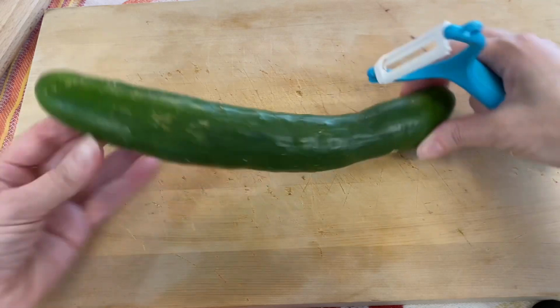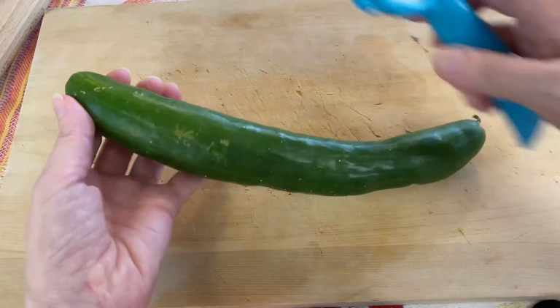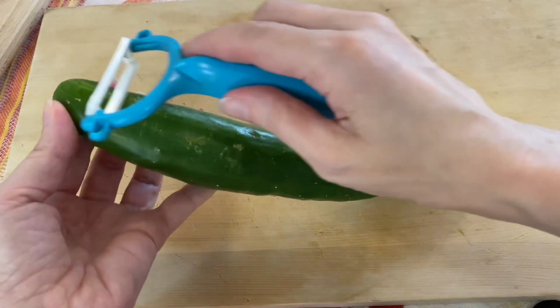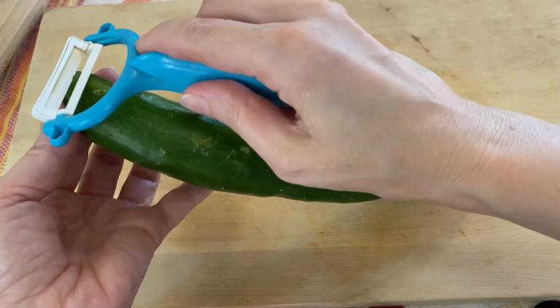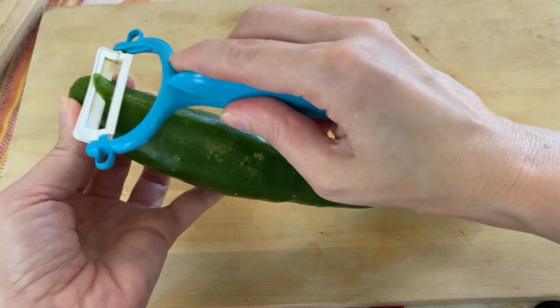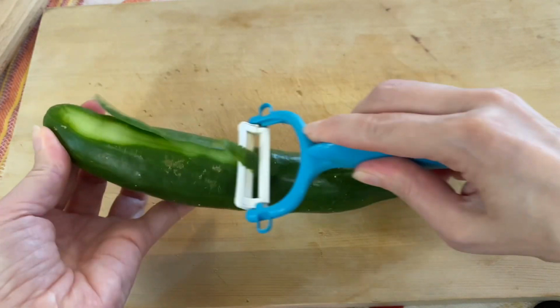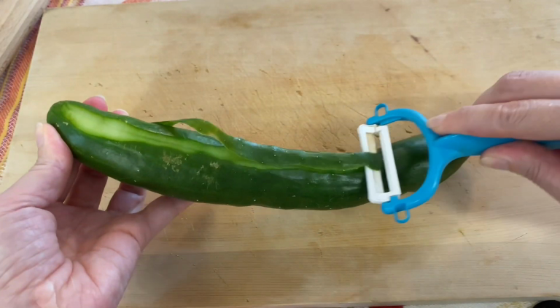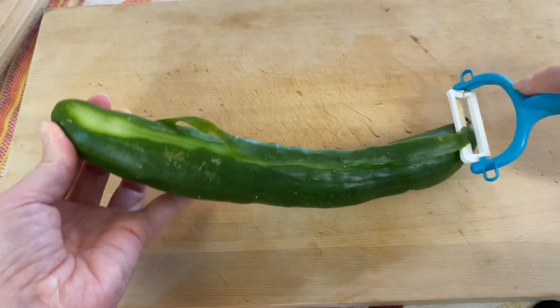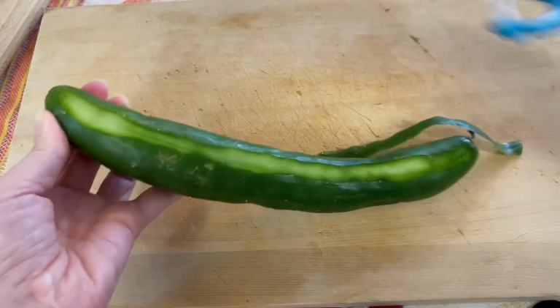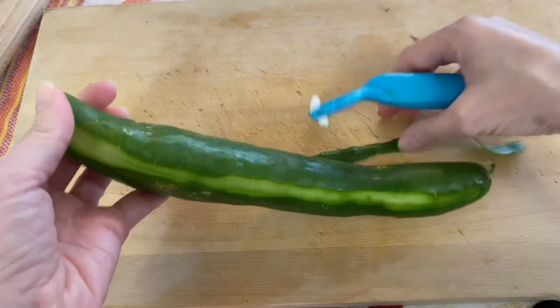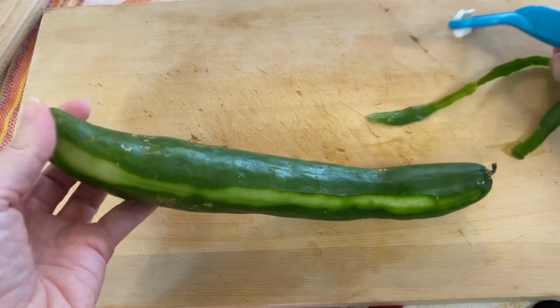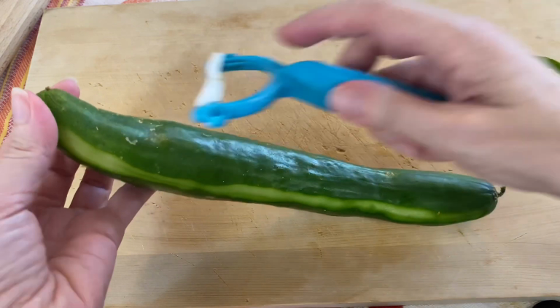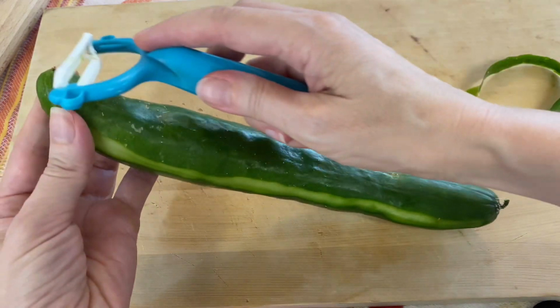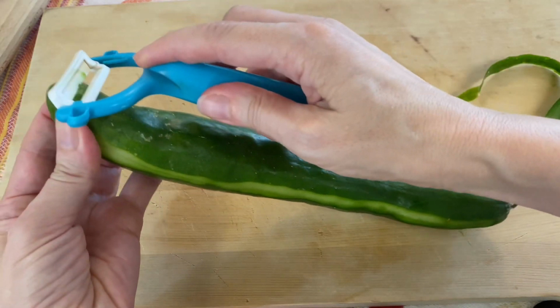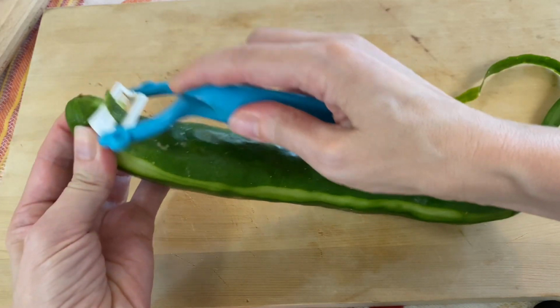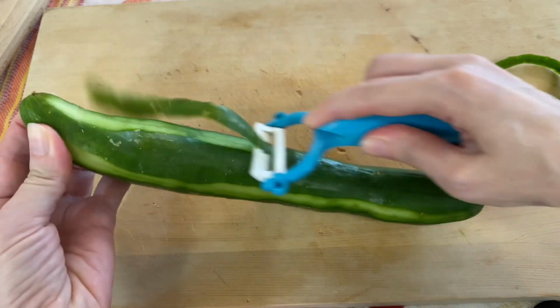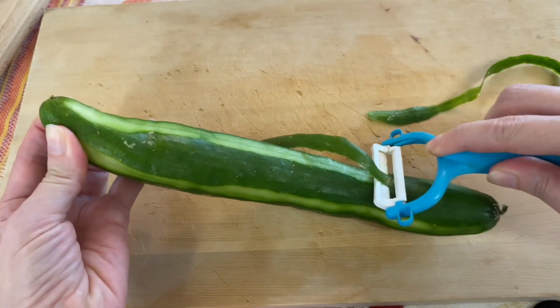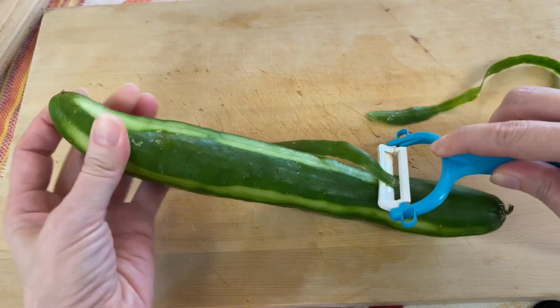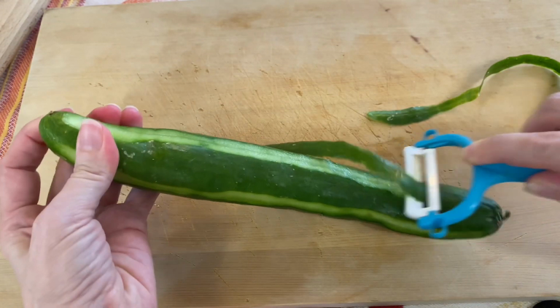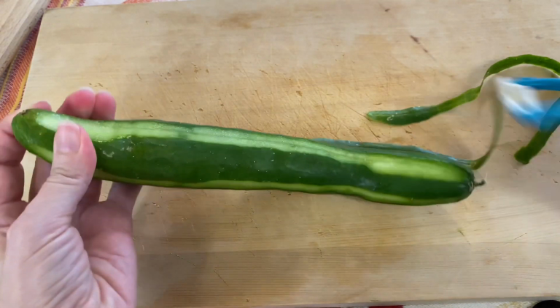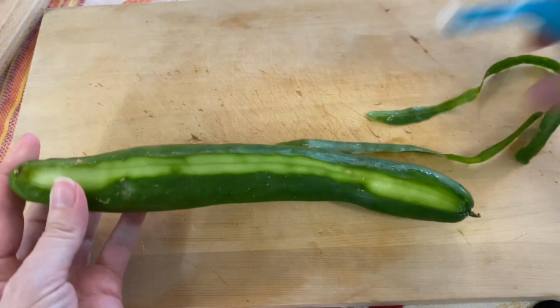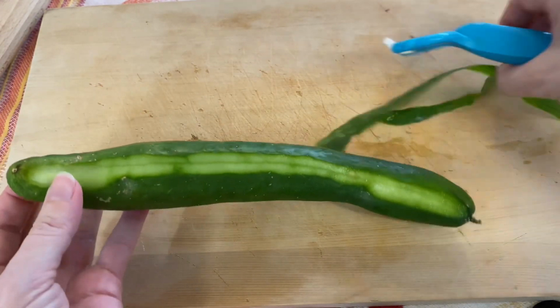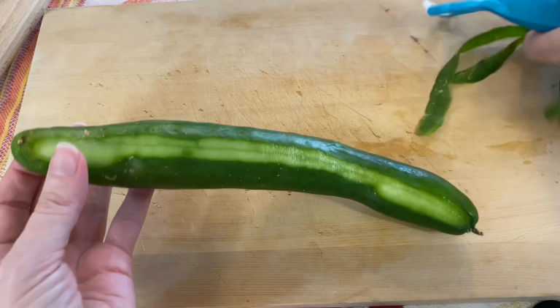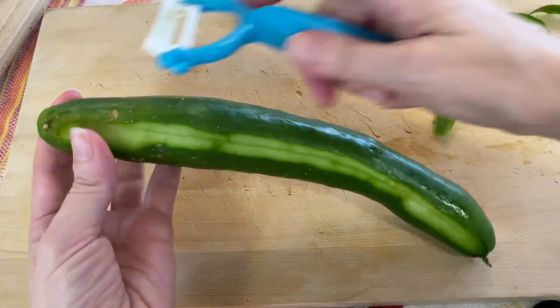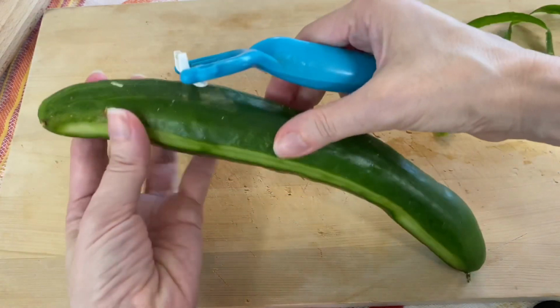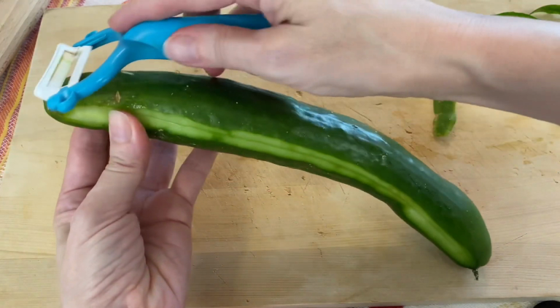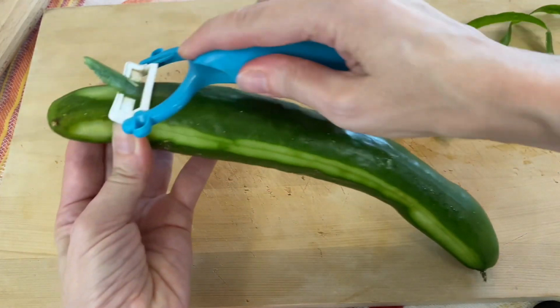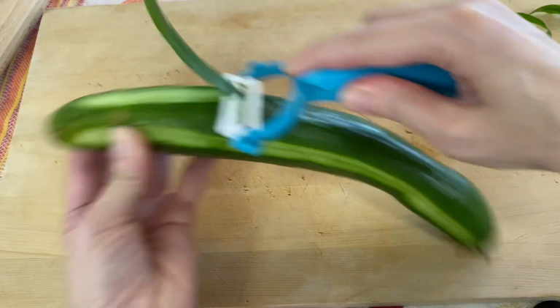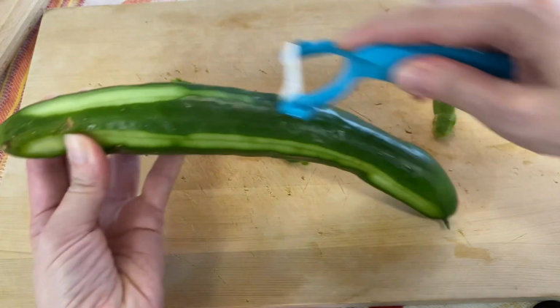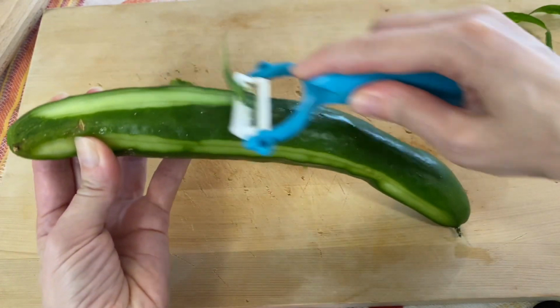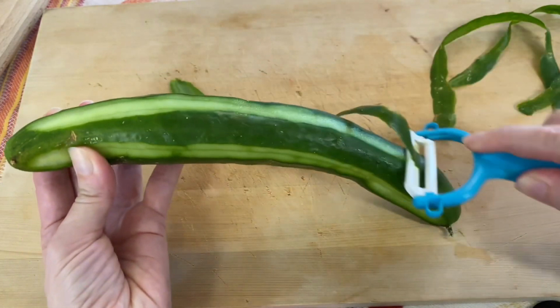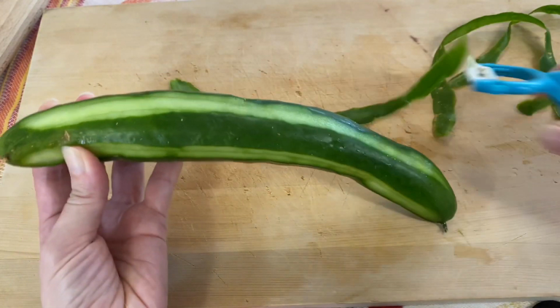Next, you're going to peel off half of the skin of your cucumber — to make it pretty, but also to help the mixture soak in more quickly.